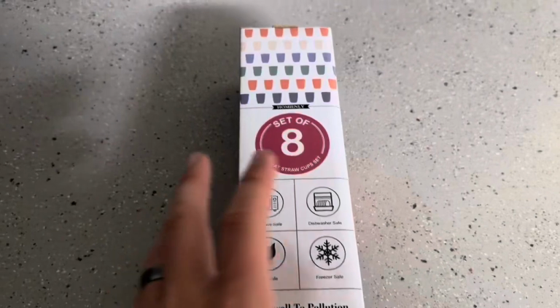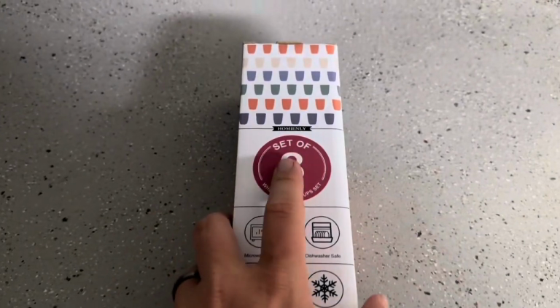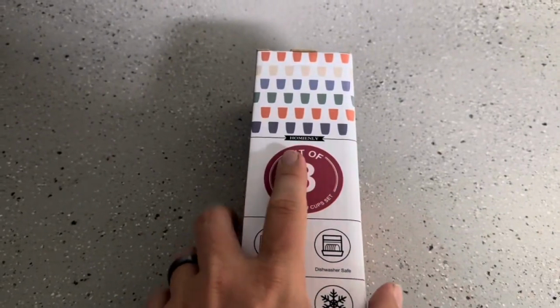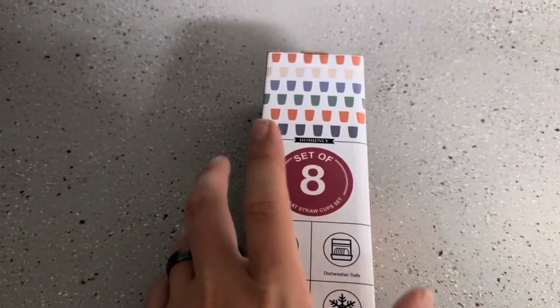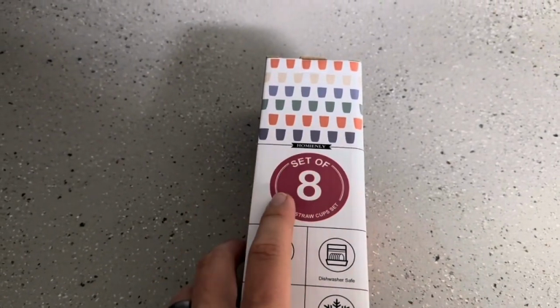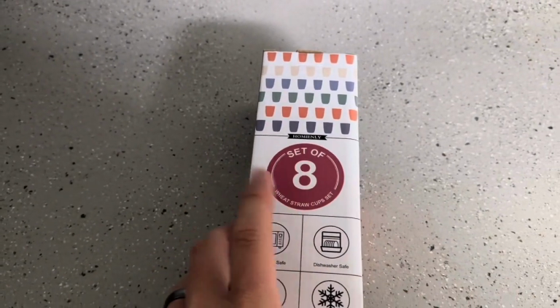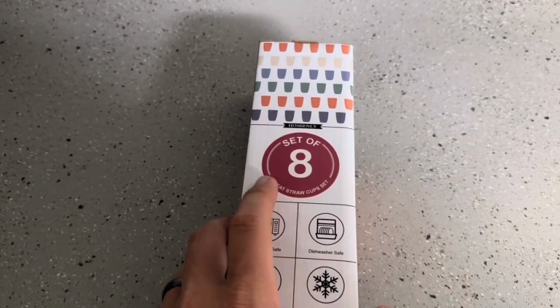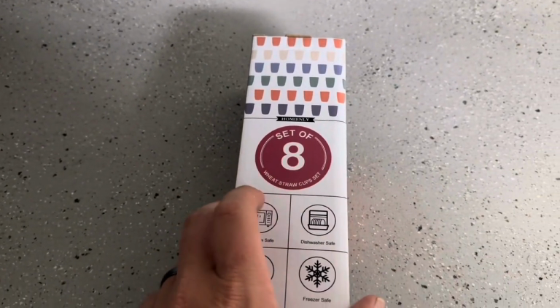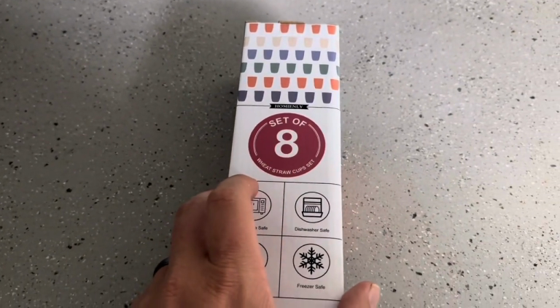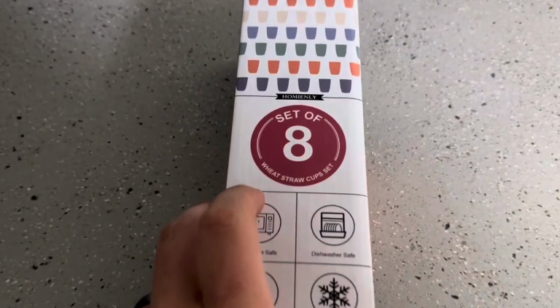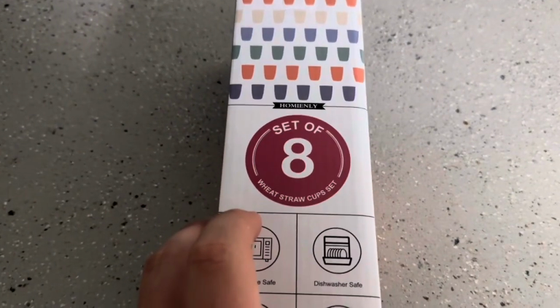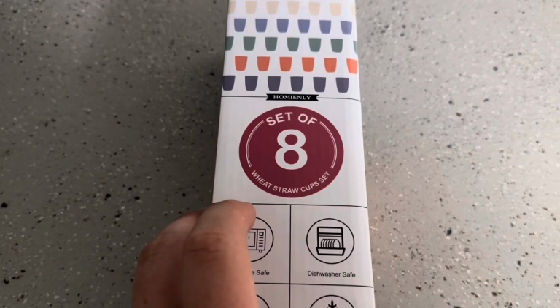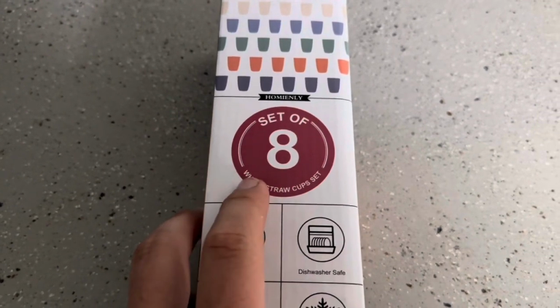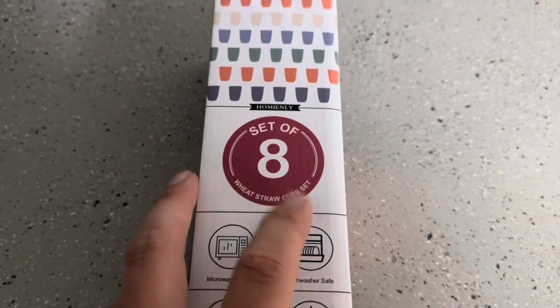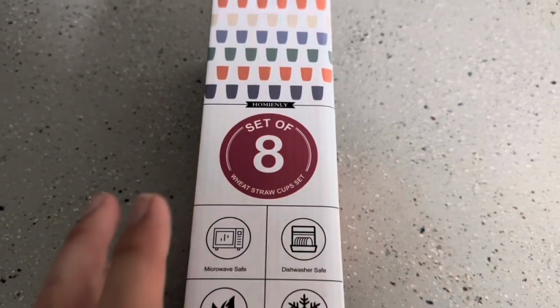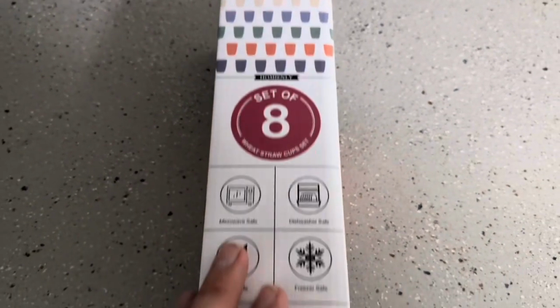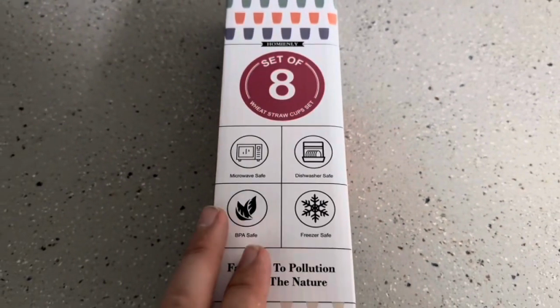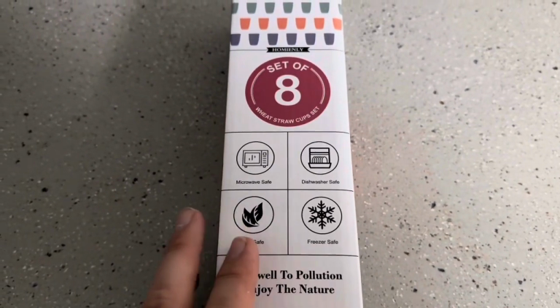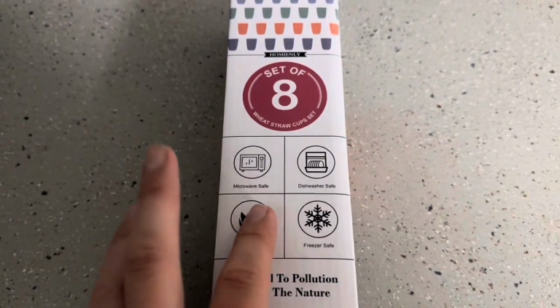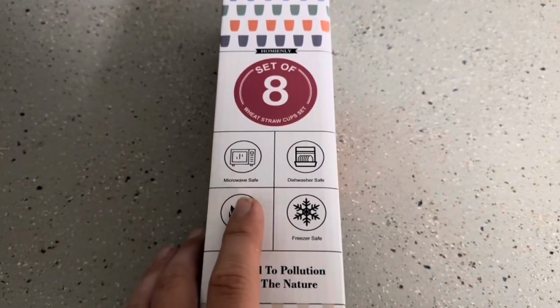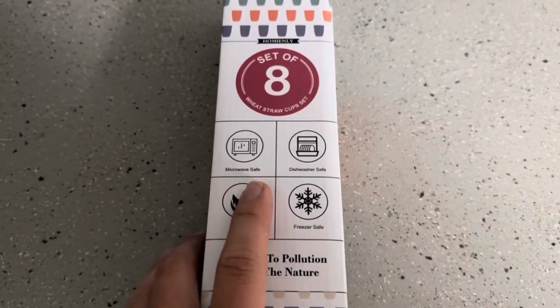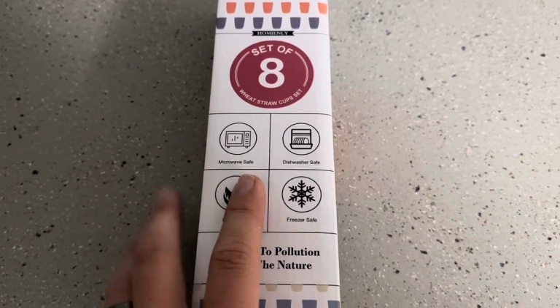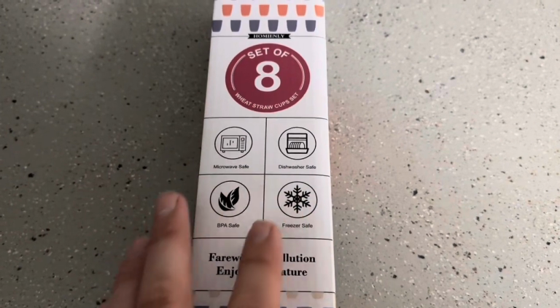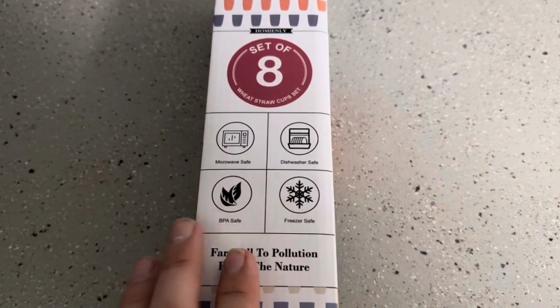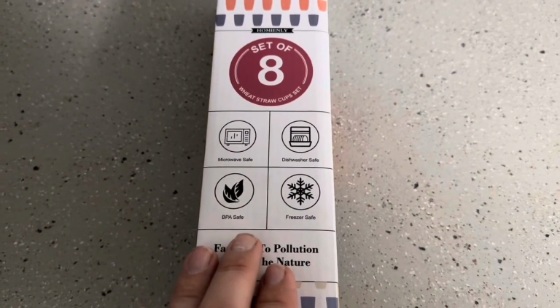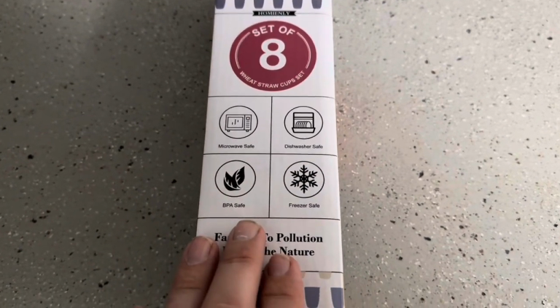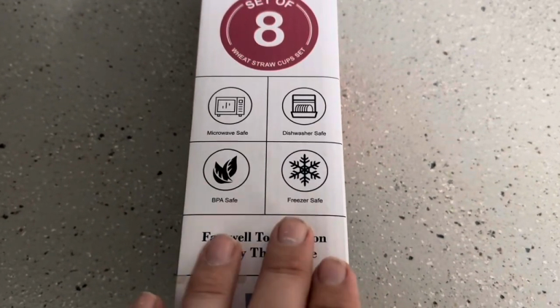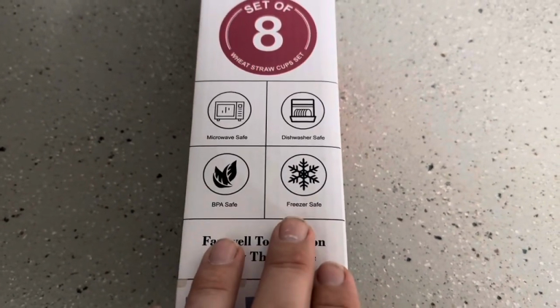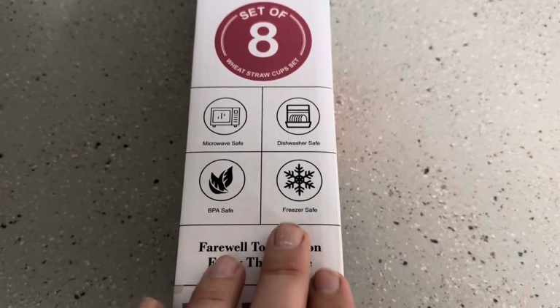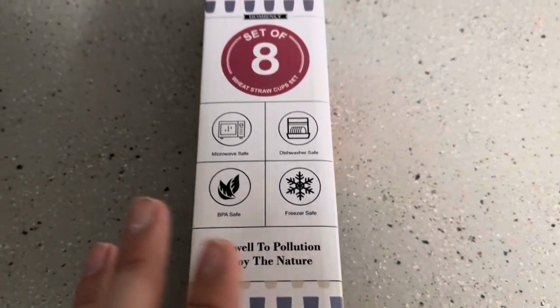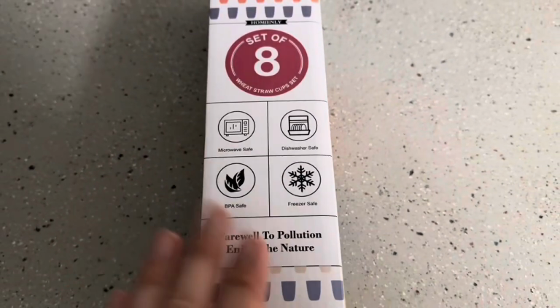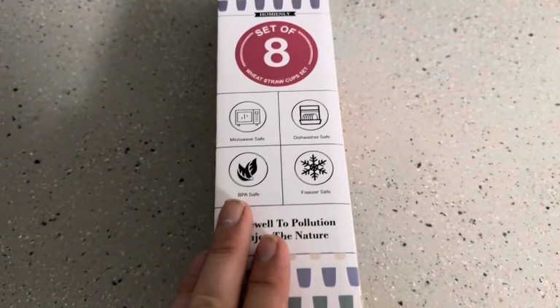Today I'm going to be reviewing this homely cup set. This is a set of eight different cups and these are wheat straw cups. Before I open them up, let me show you they are microwave safe, dishwasher safe, BPA safe, and also freezer safe, so that is nice.